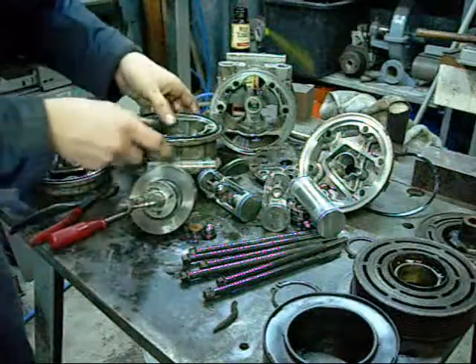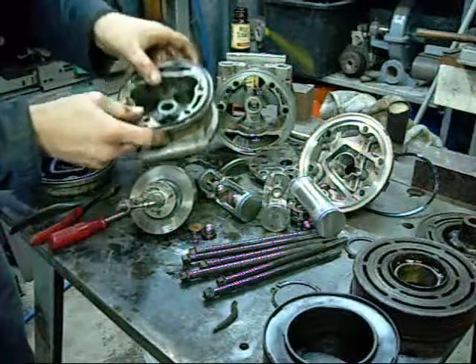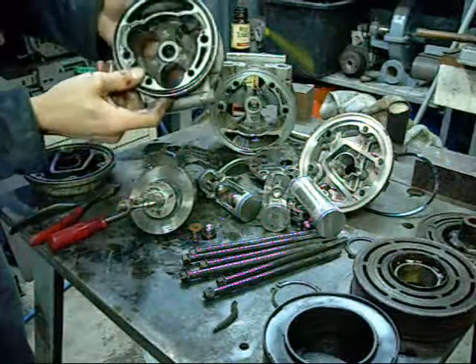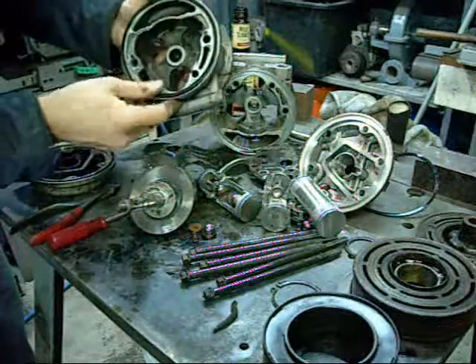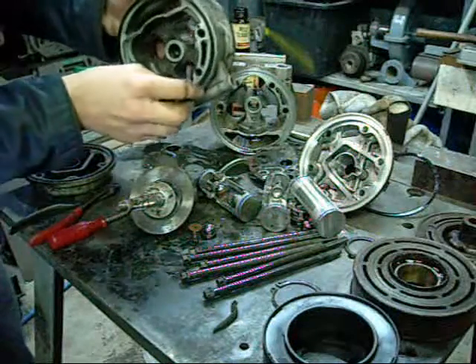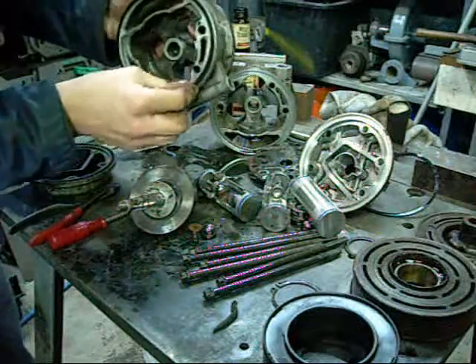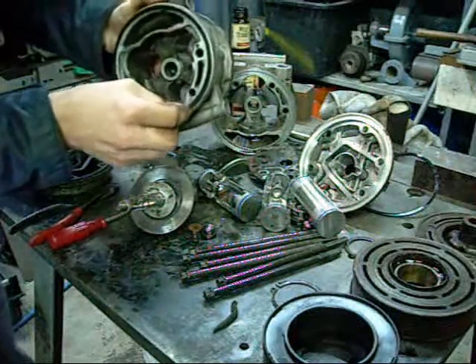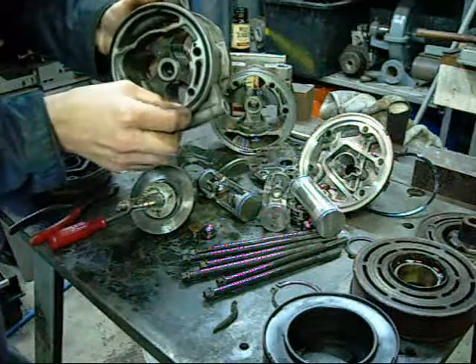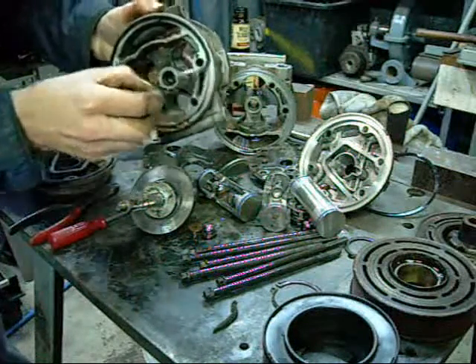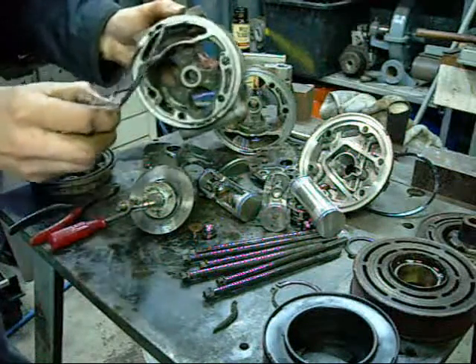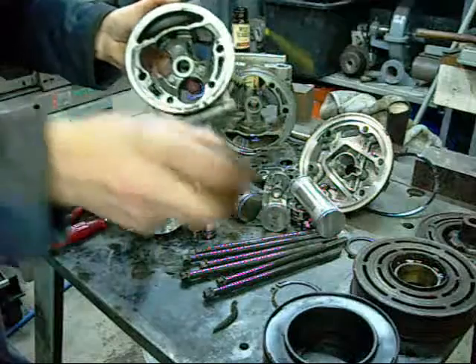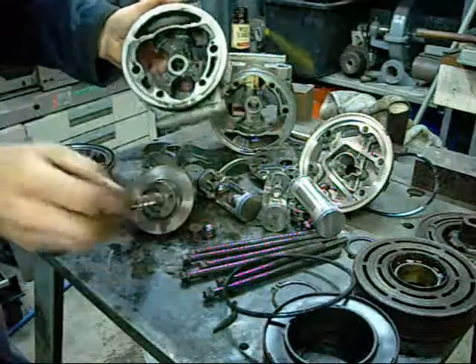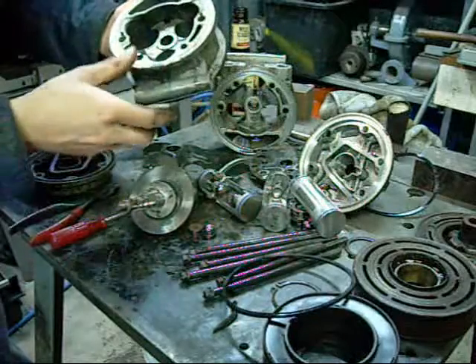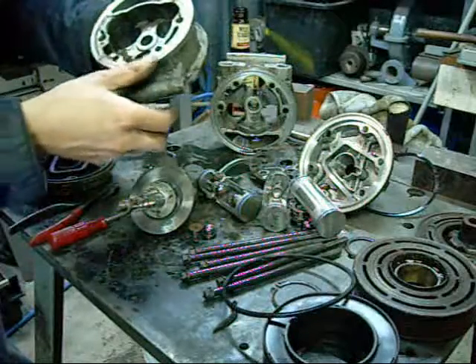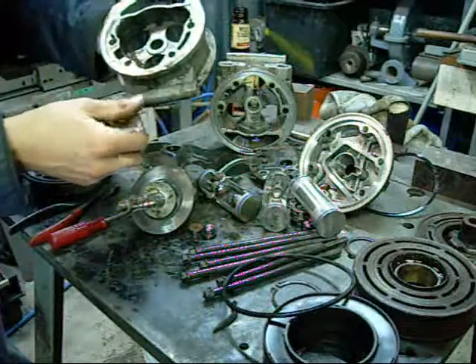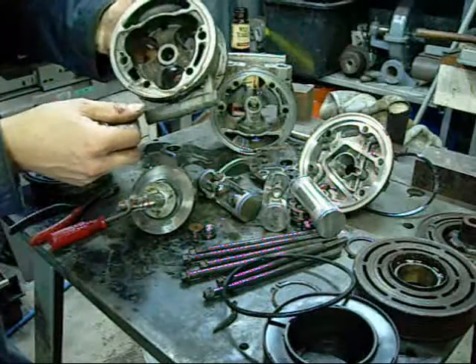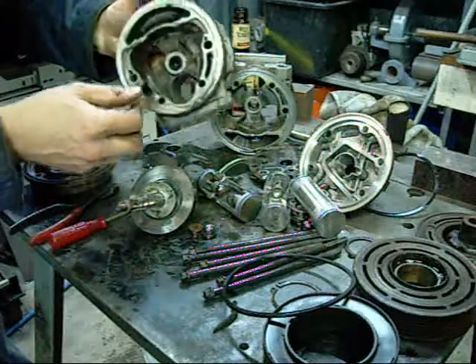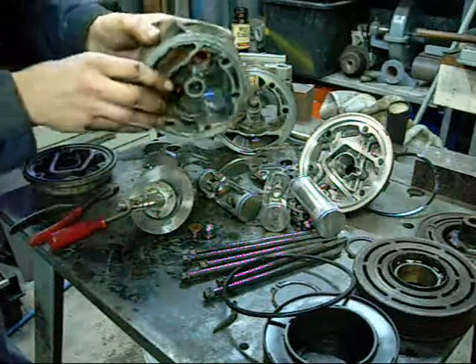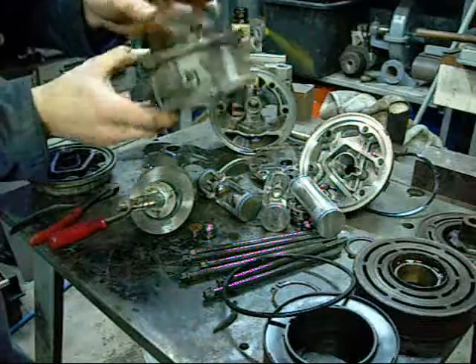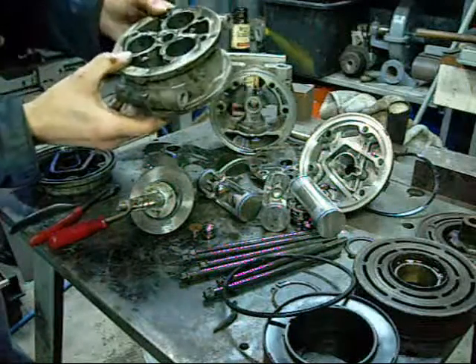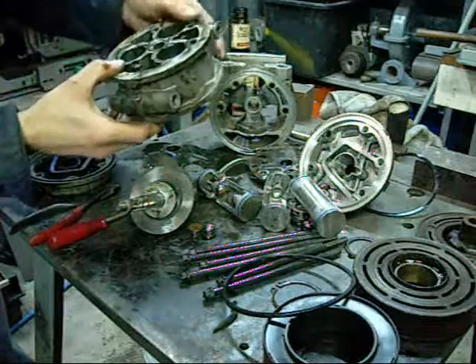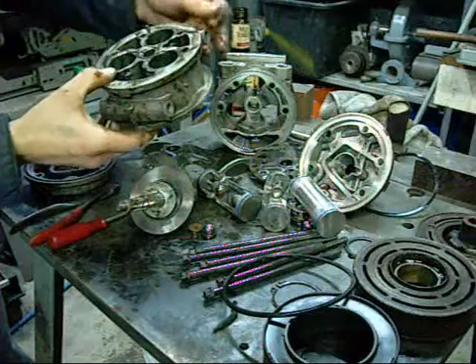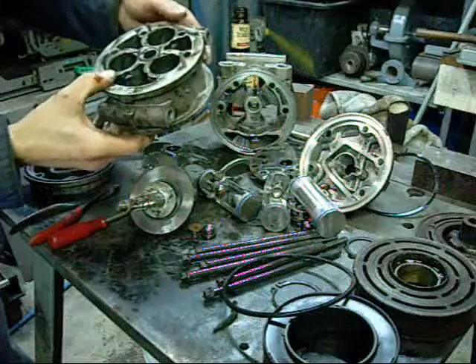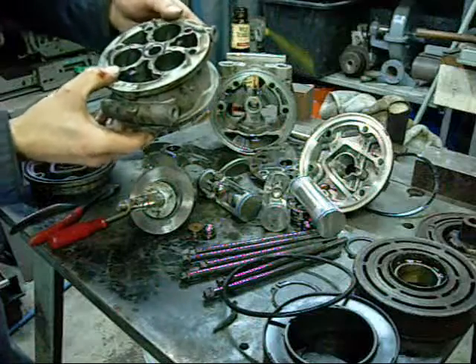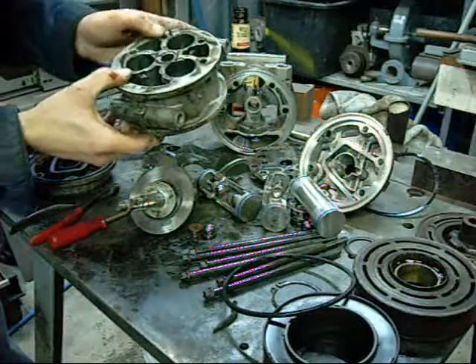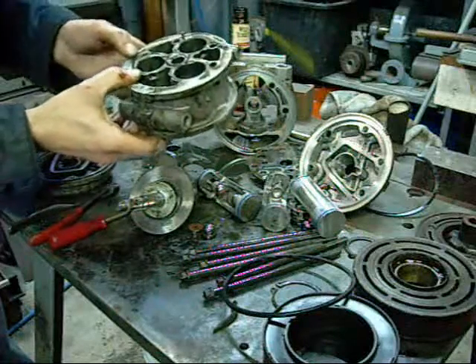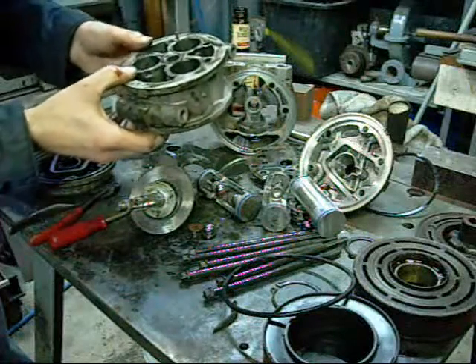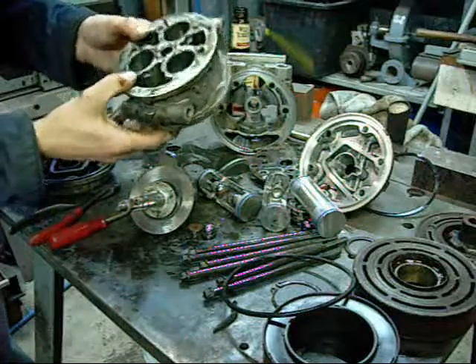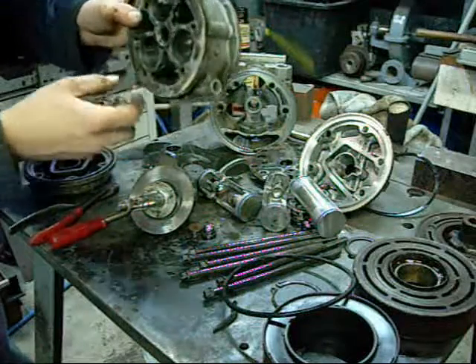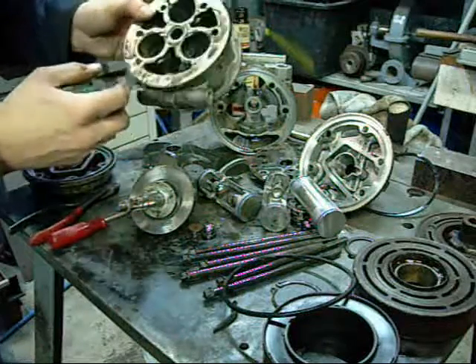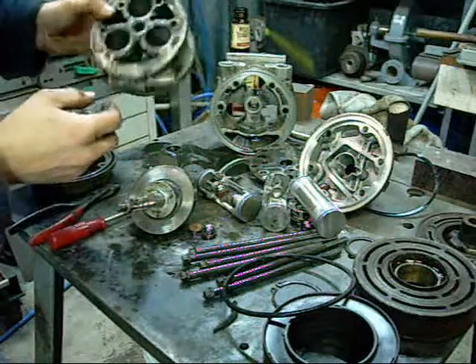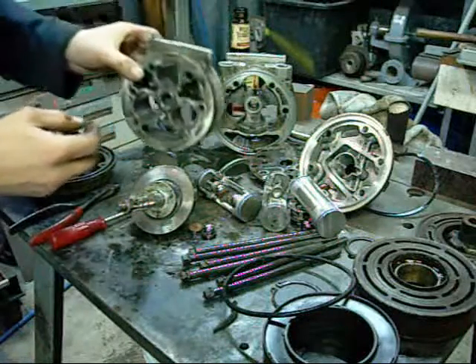Very interesting - definitely not what I expected, but still a form of wobble plate compressor. I'm not sure what the technical term for it is; I looked it up last night but just can't remember at the moment.